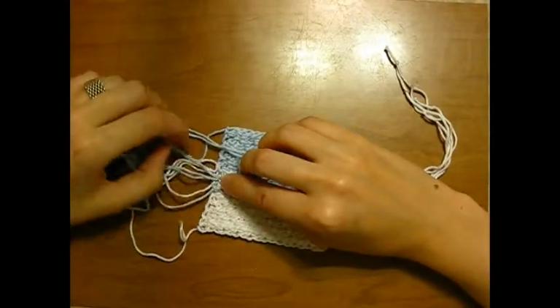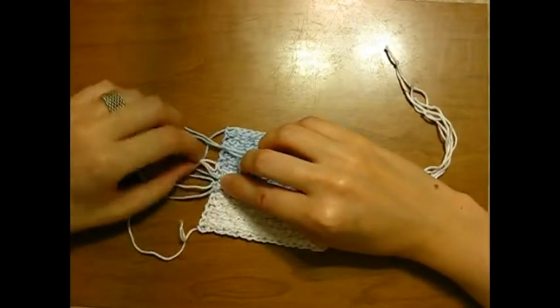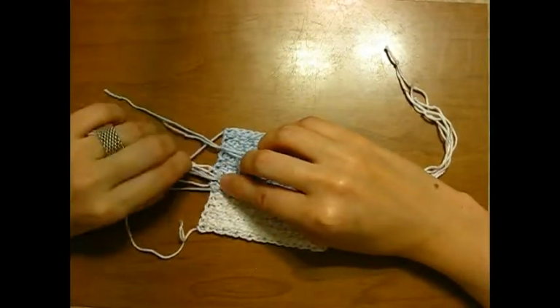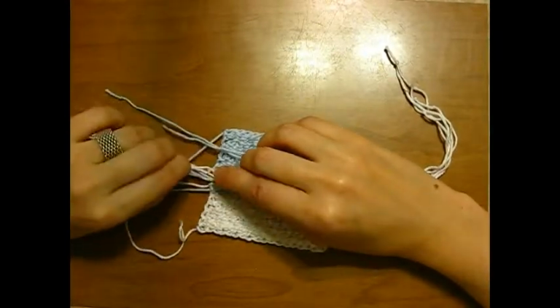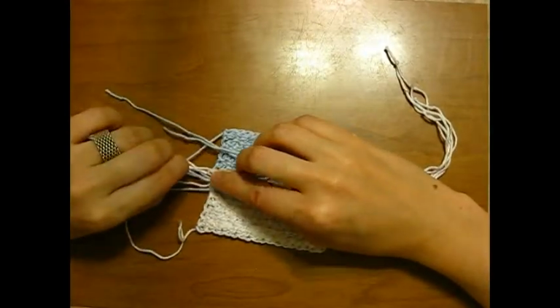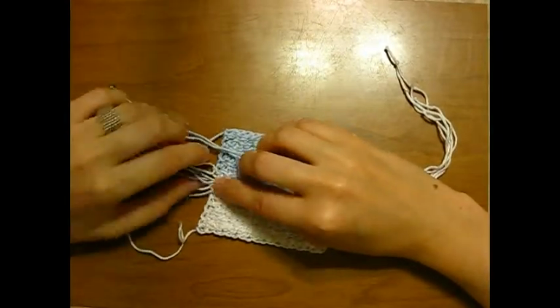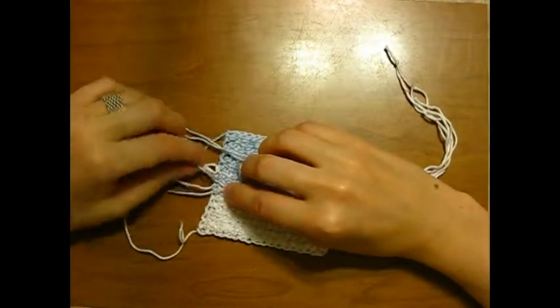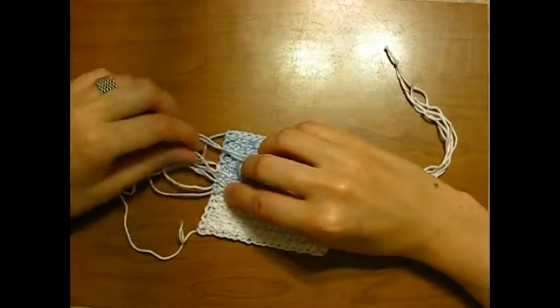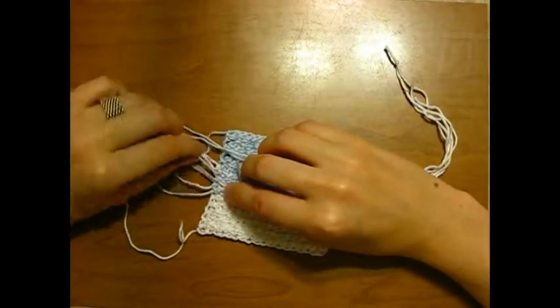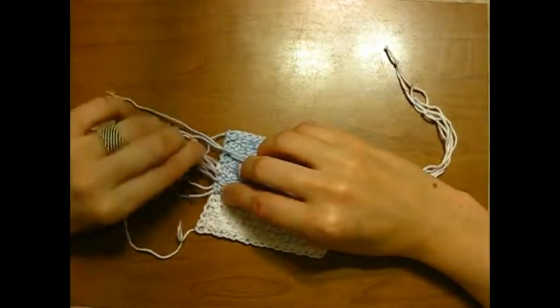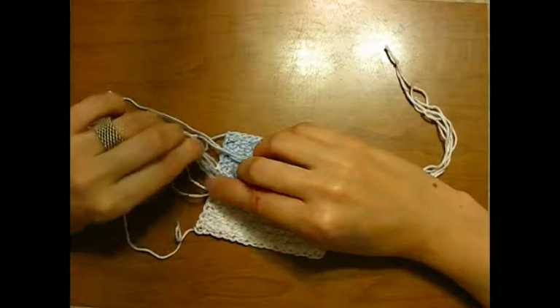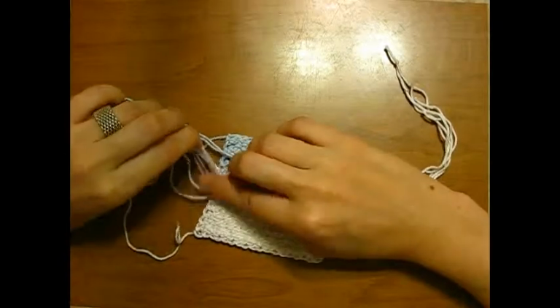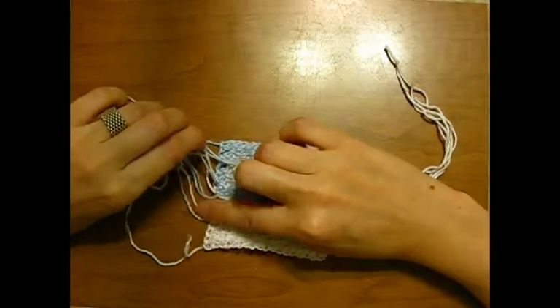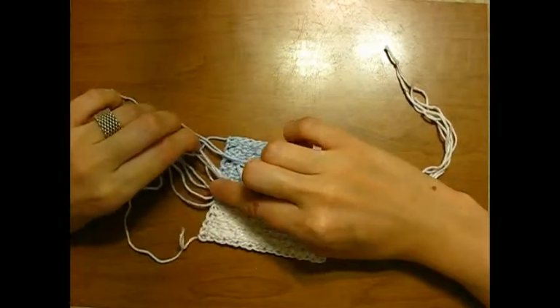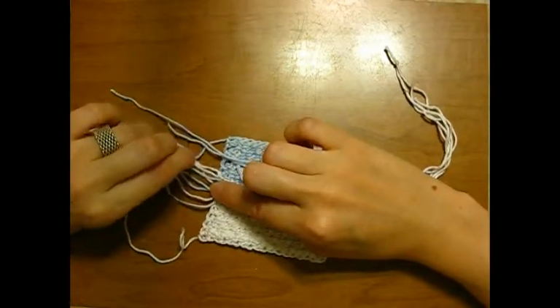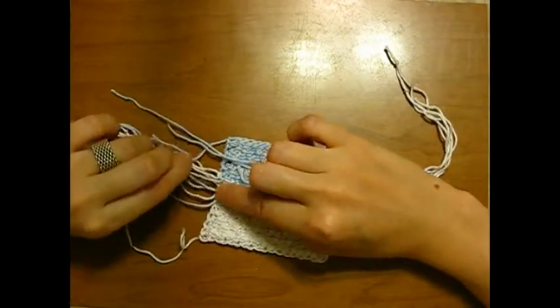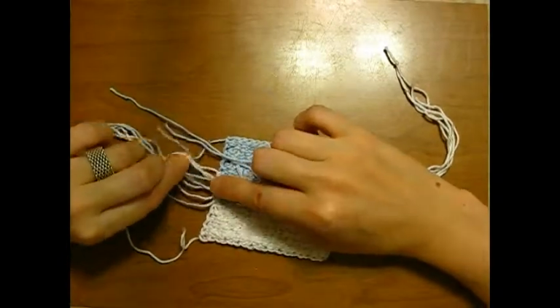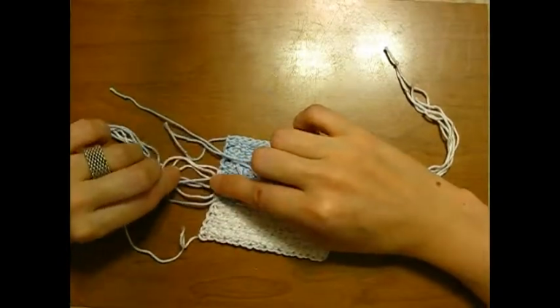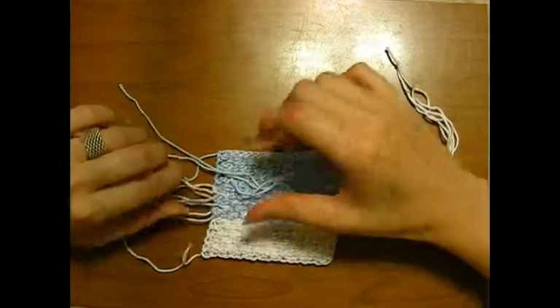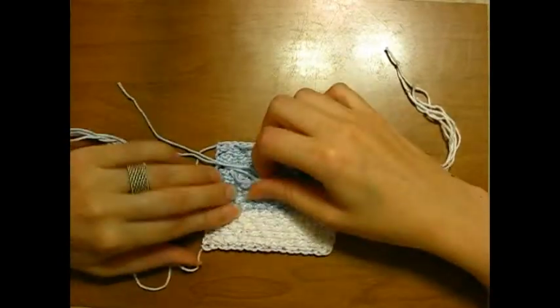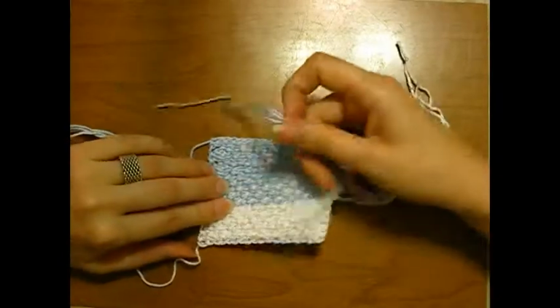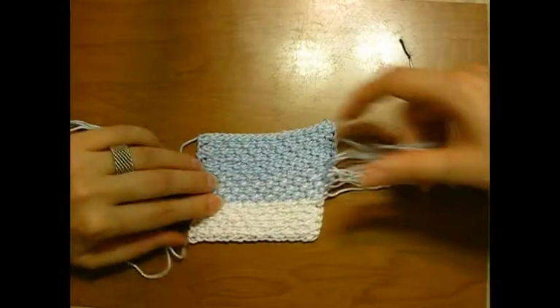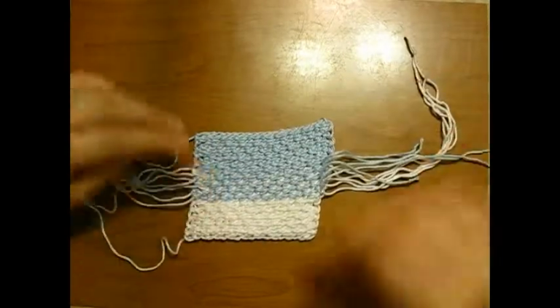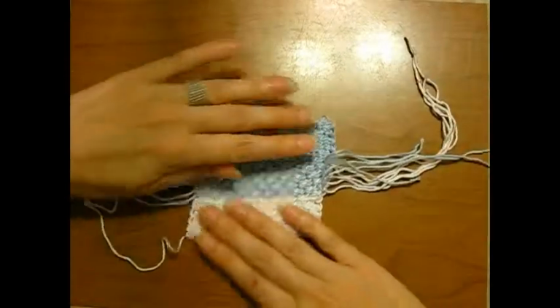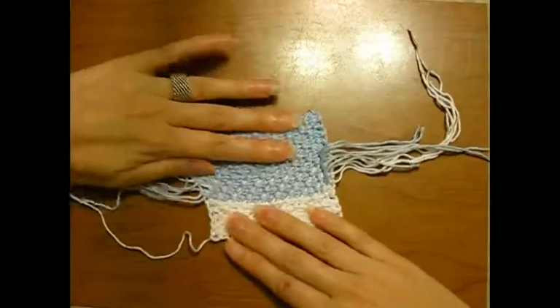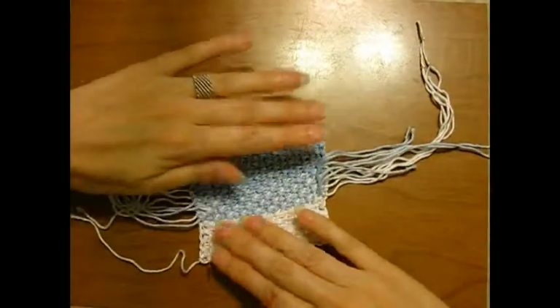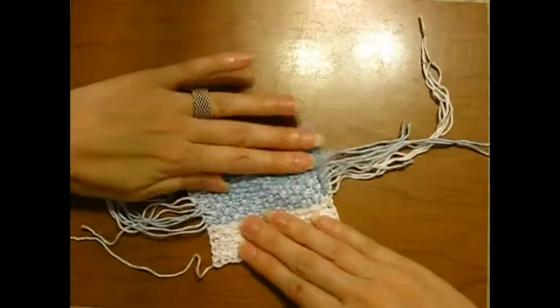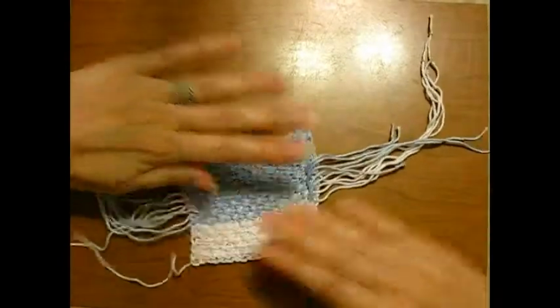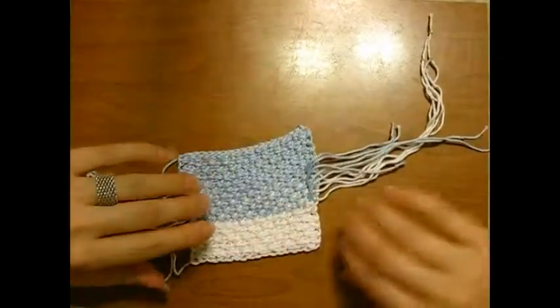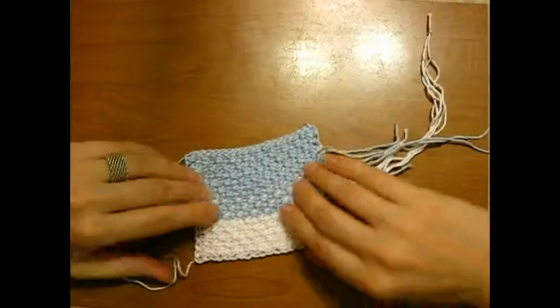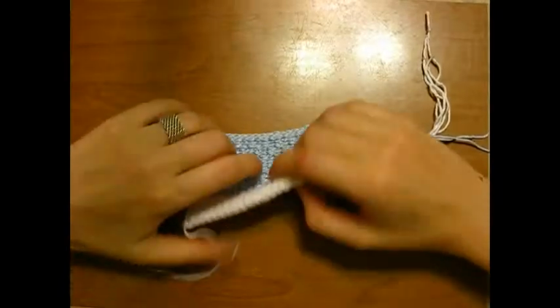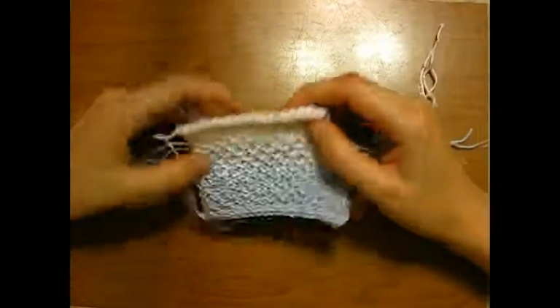Except in this case, at the bottom, I ended up knotting a blue and a white together, and then a white and a white together, because I didn't have a blue to match.